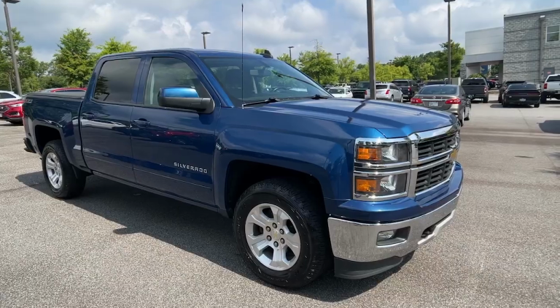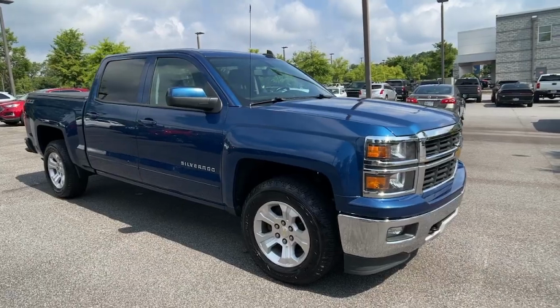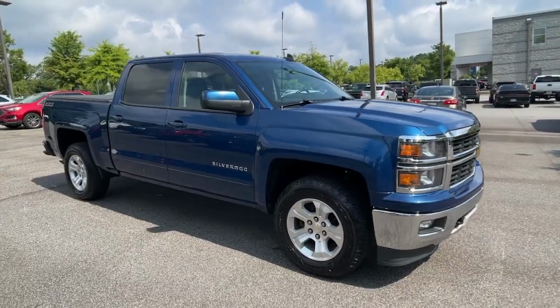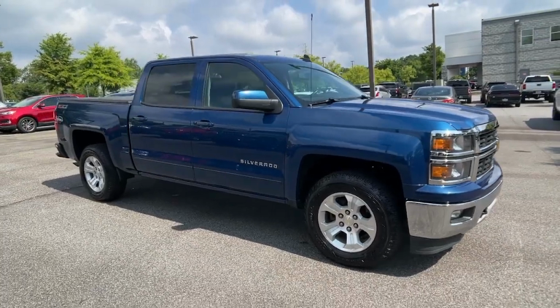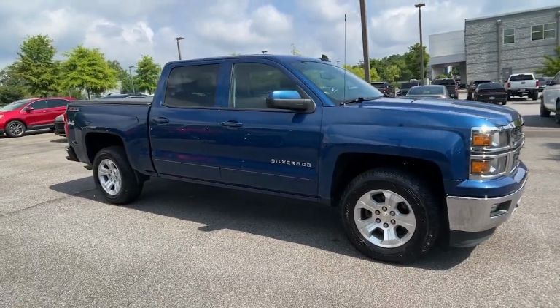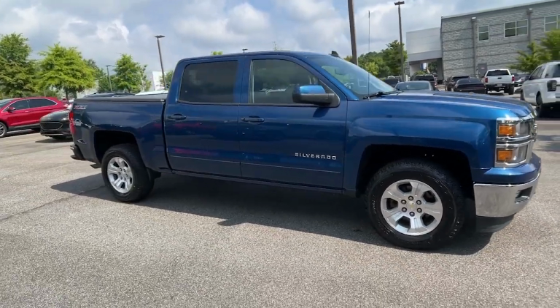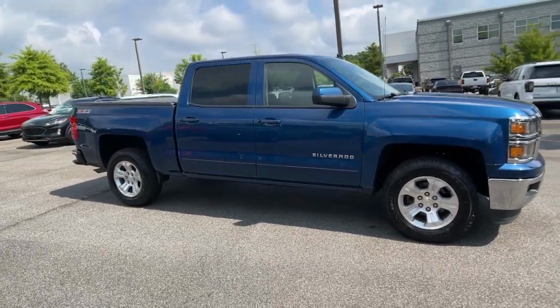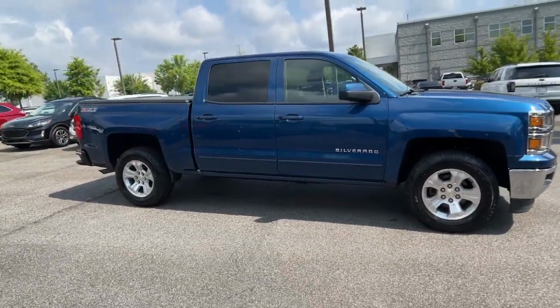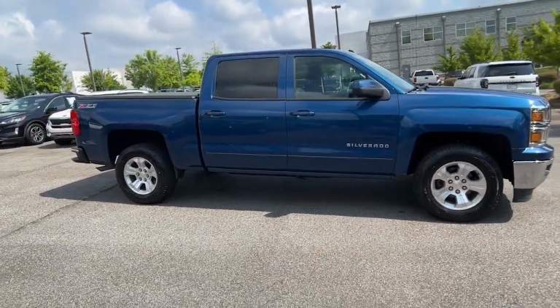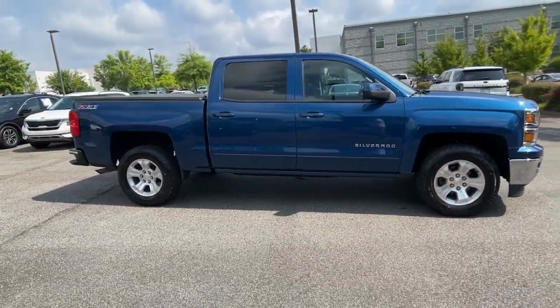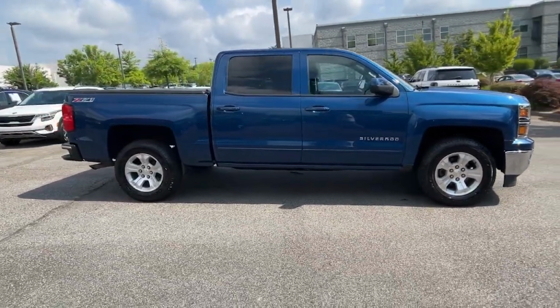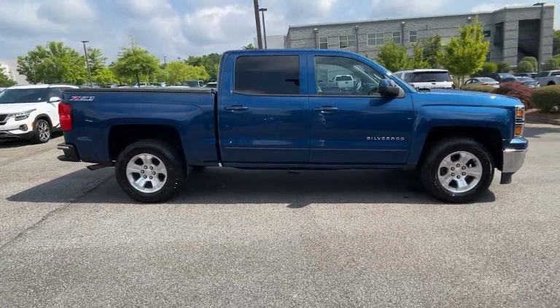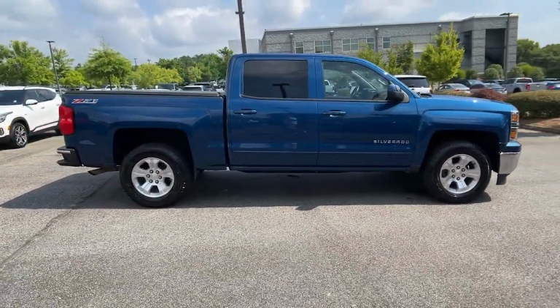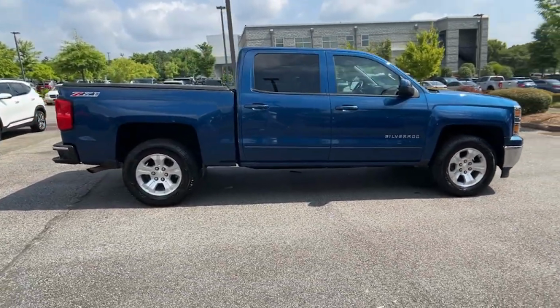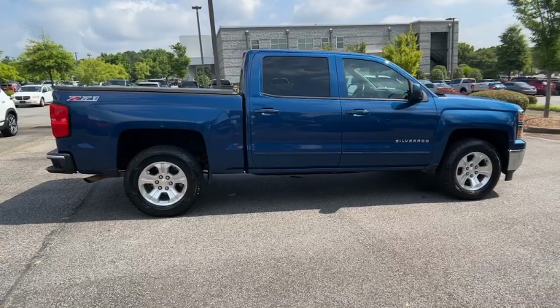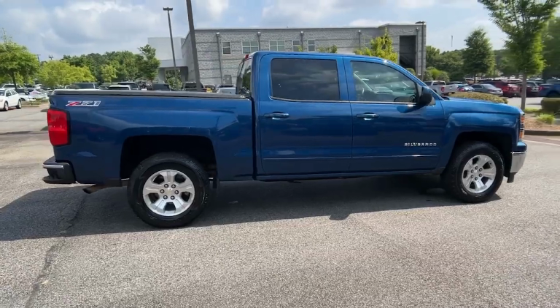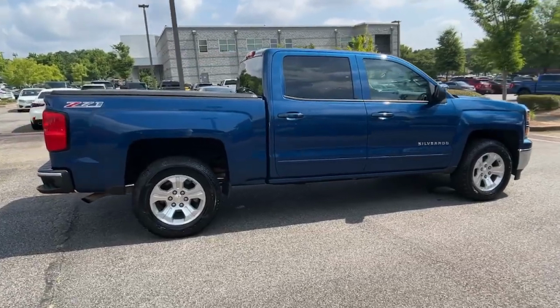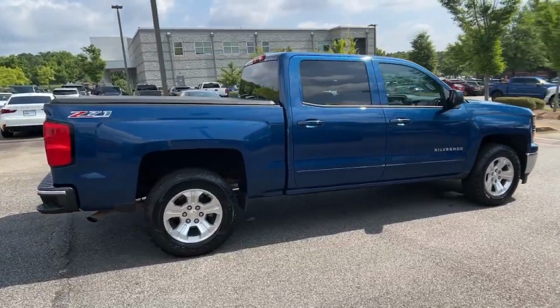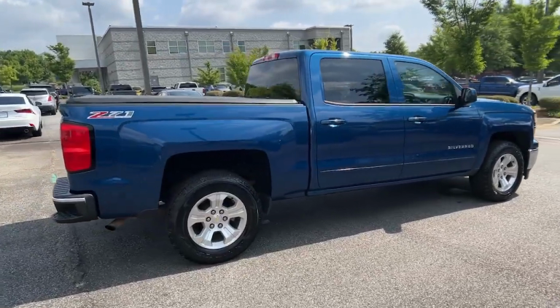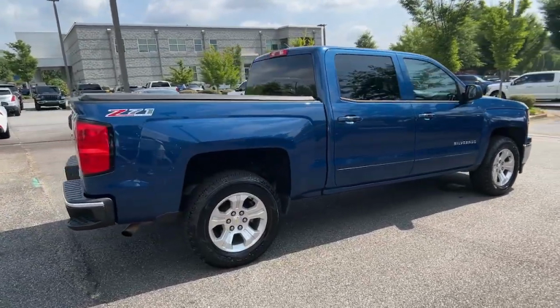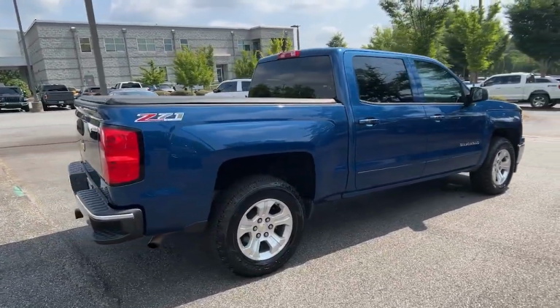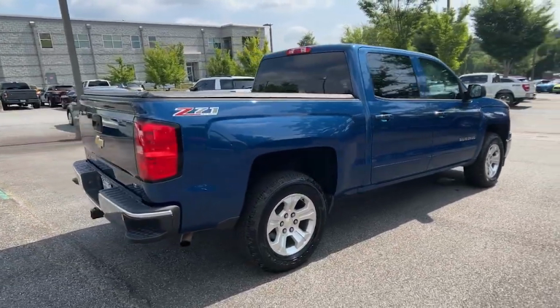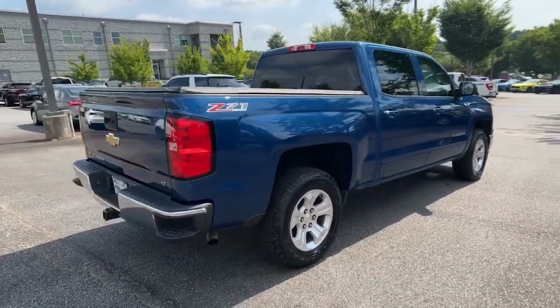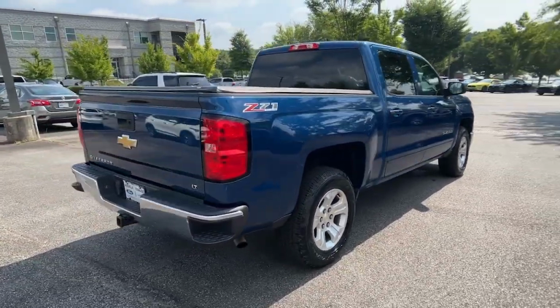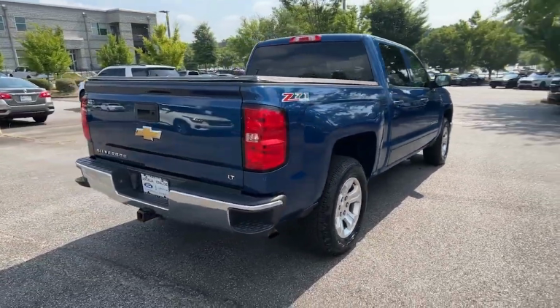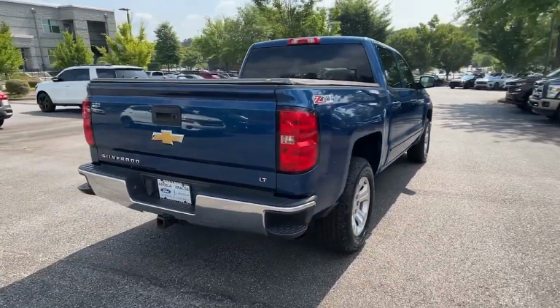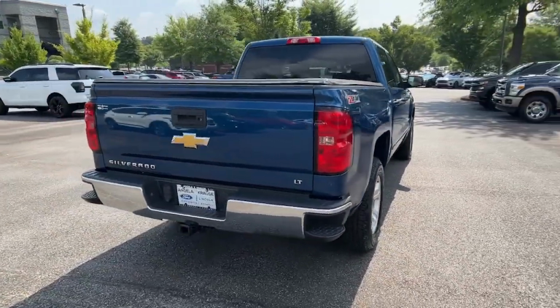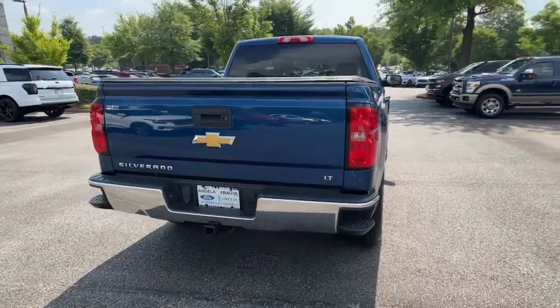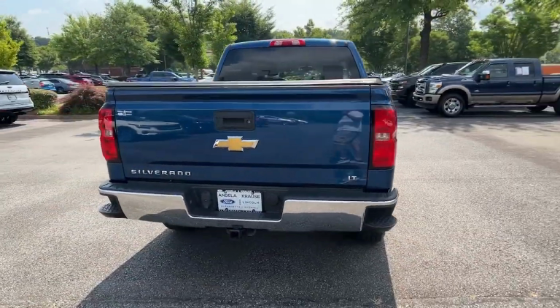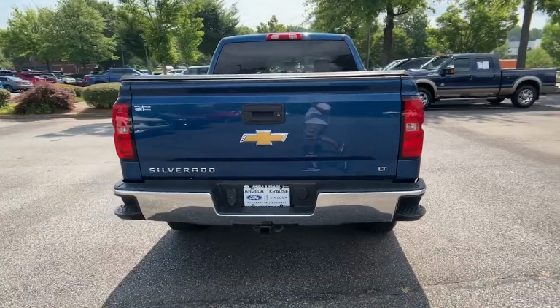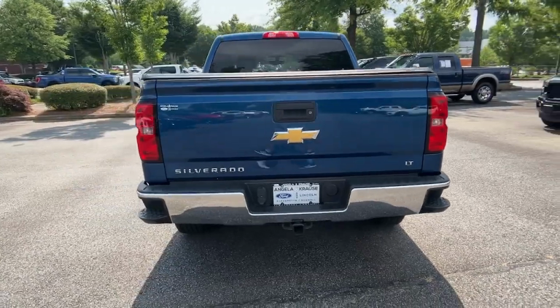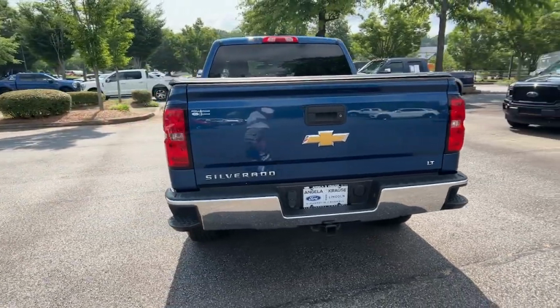Get into a car with value. 2015 Chevrolet Silverado 1500. With less than 100,000 miles on the odometer, this vehicle provides excellent value.